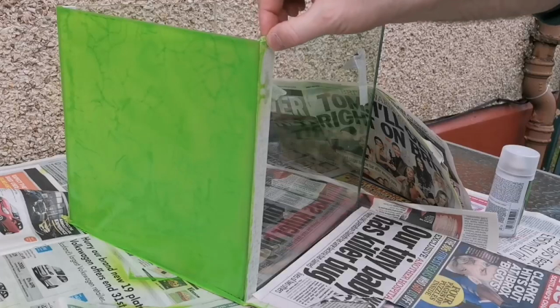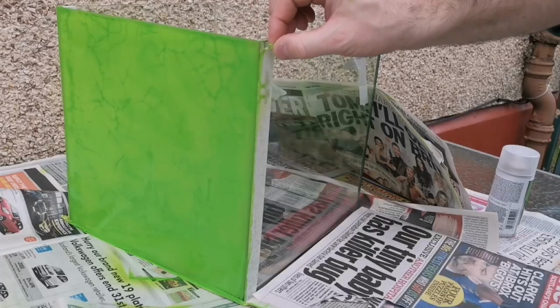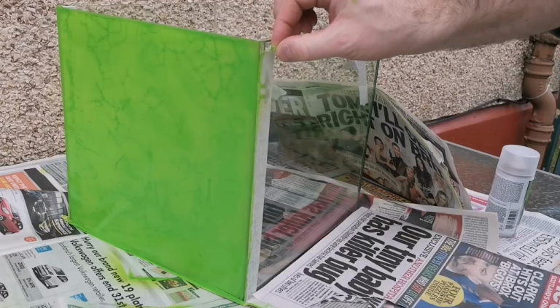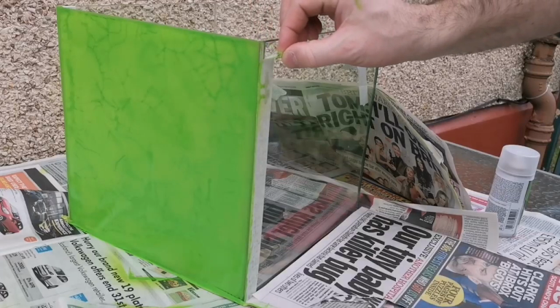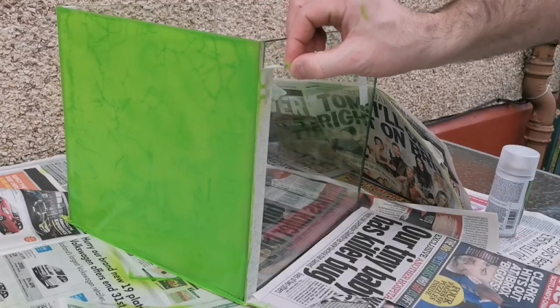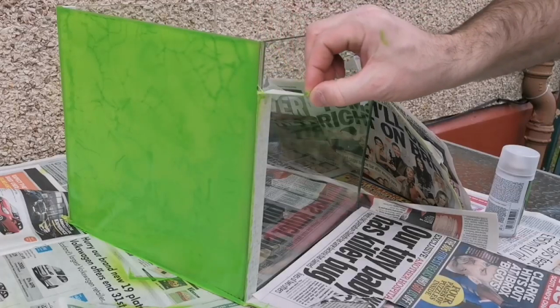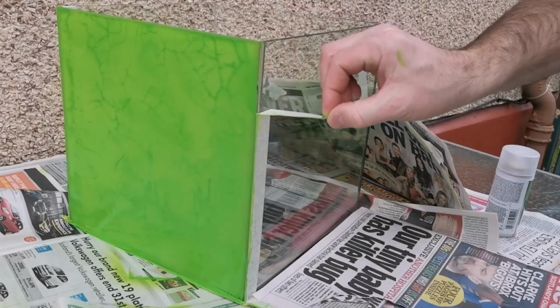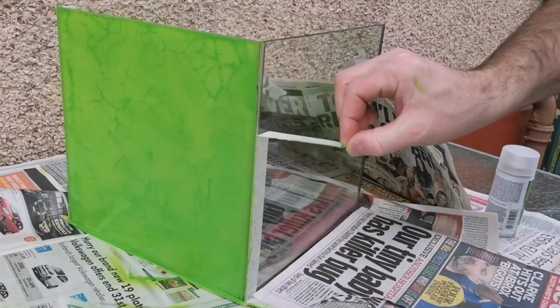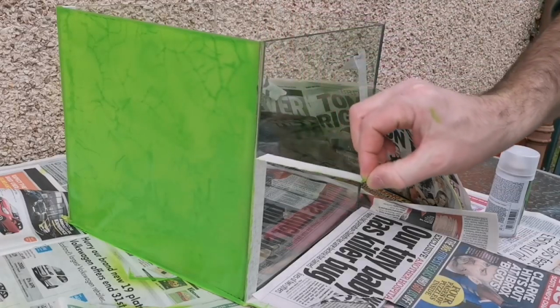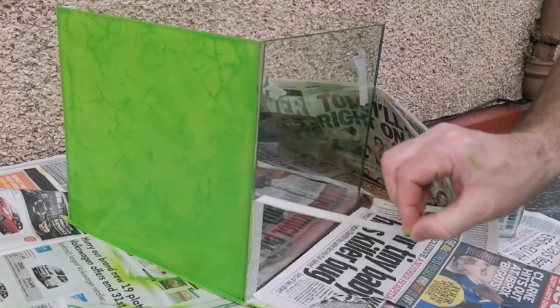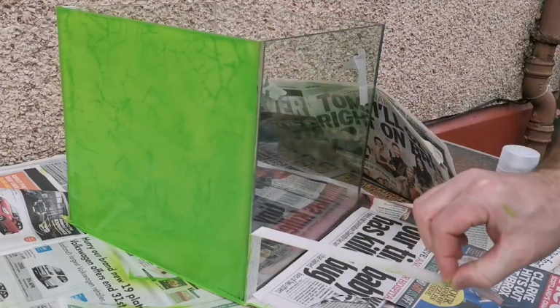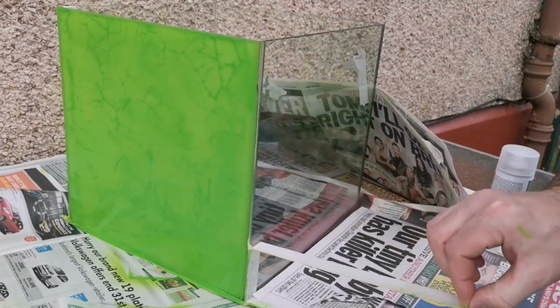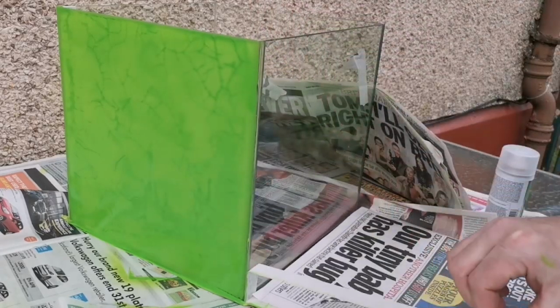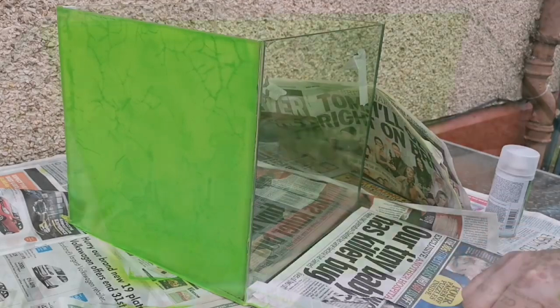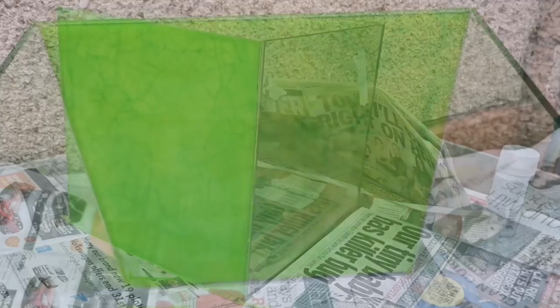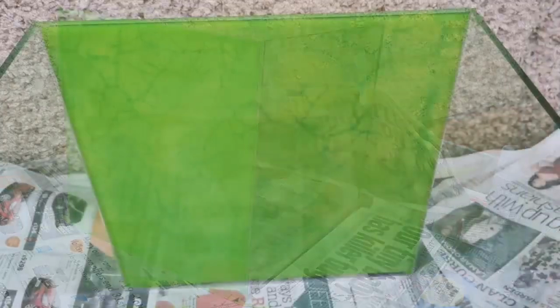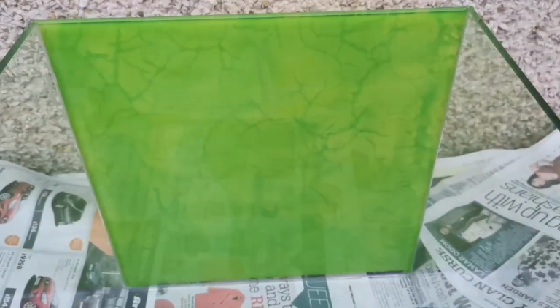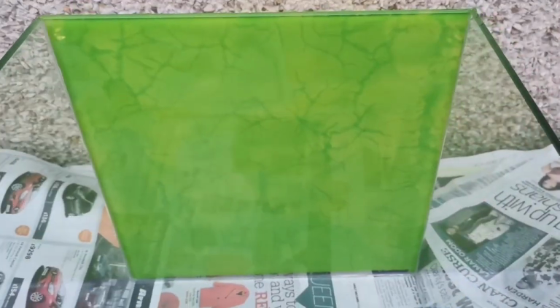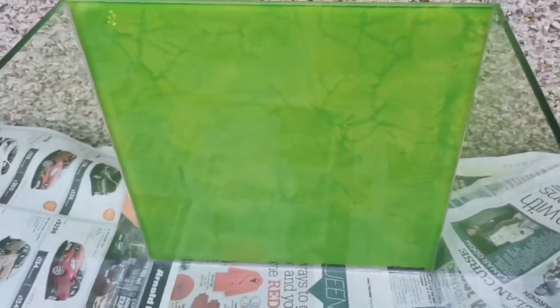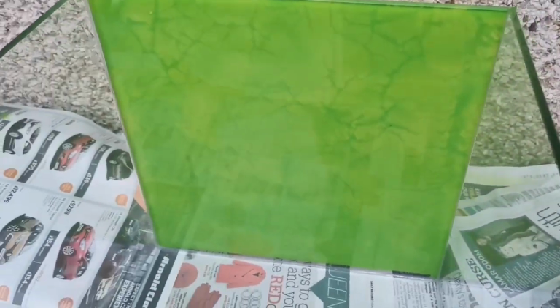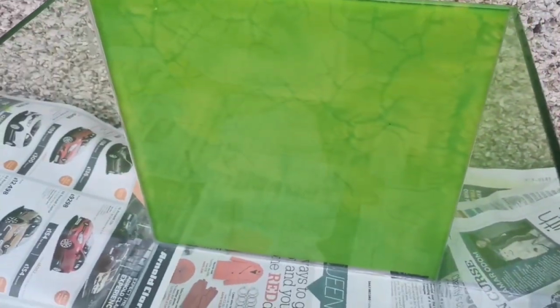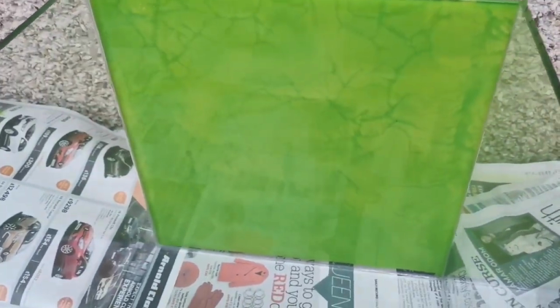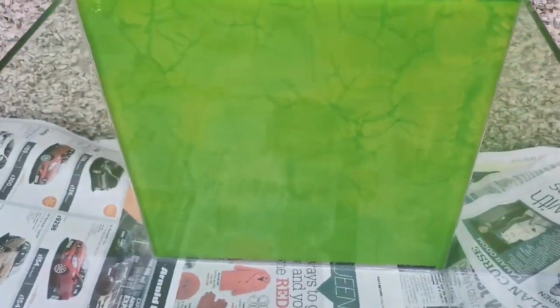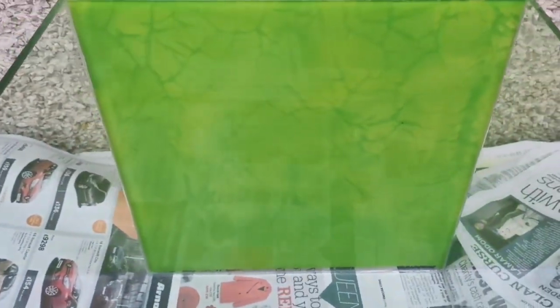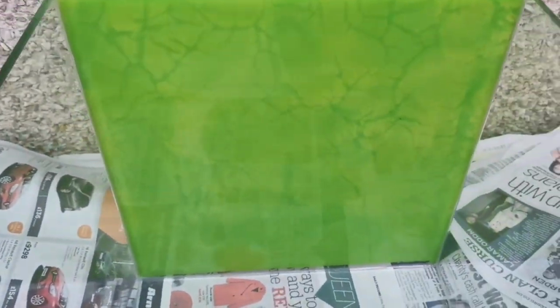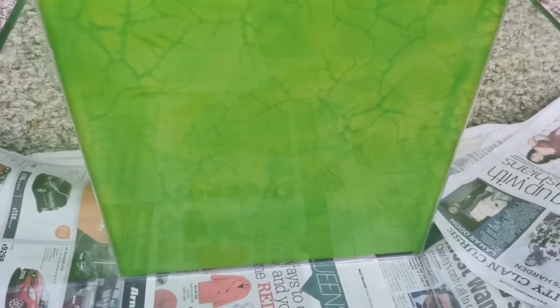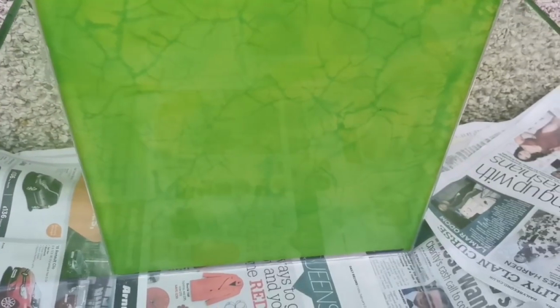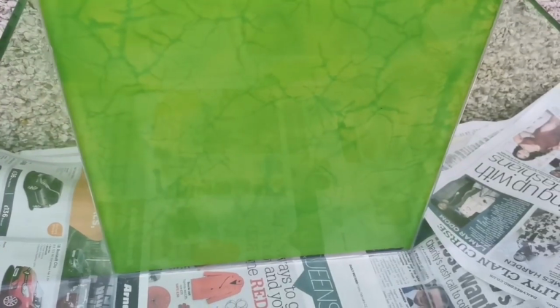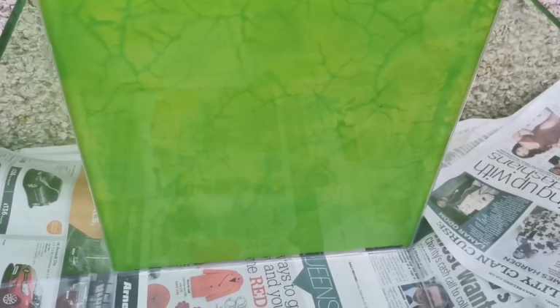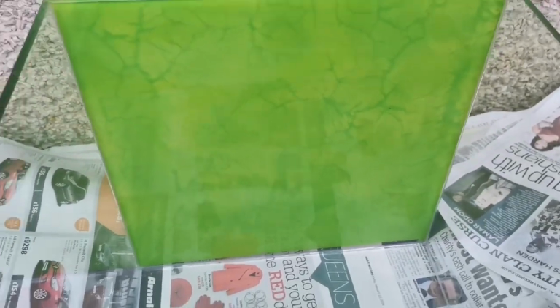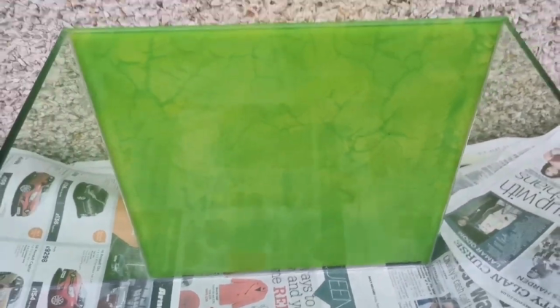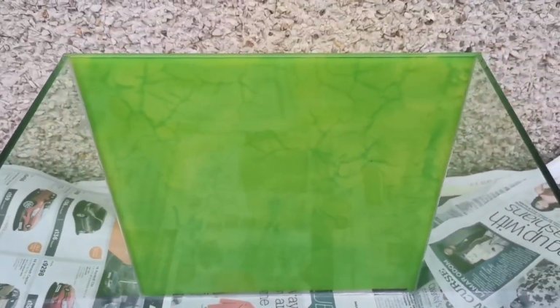I started to remove the tape very very carefully, pulling it away from the edge as I went, and this is what I was left with — a nice background that goes neatly up to the edges and doesn't splash over or anything. Looks great.